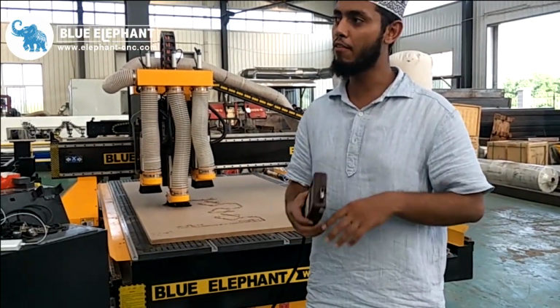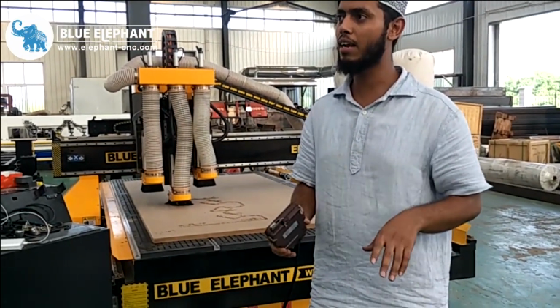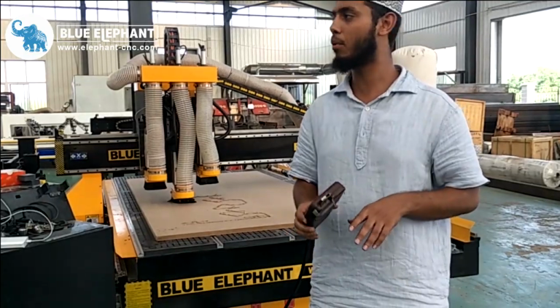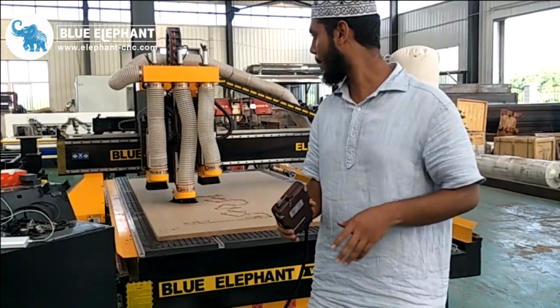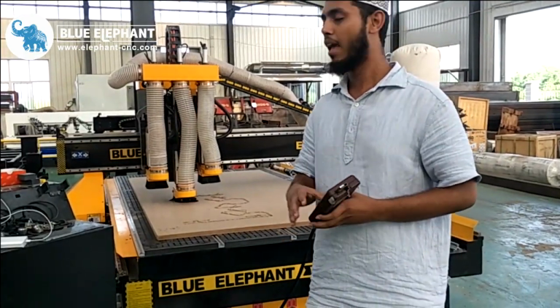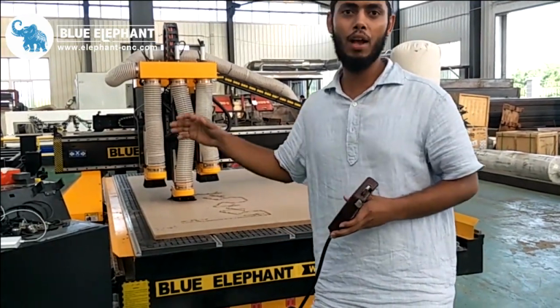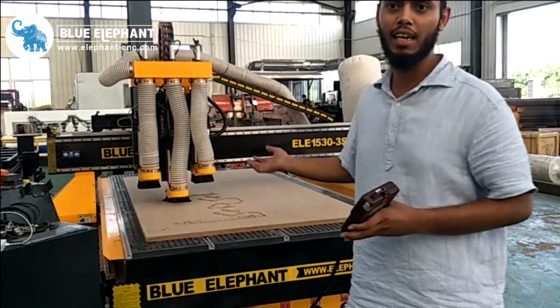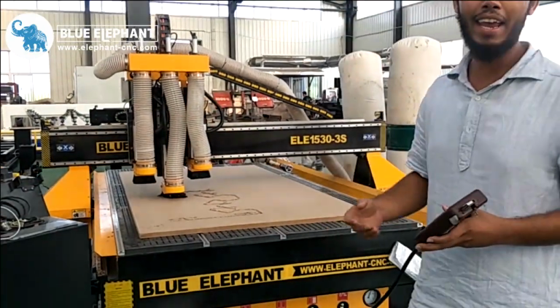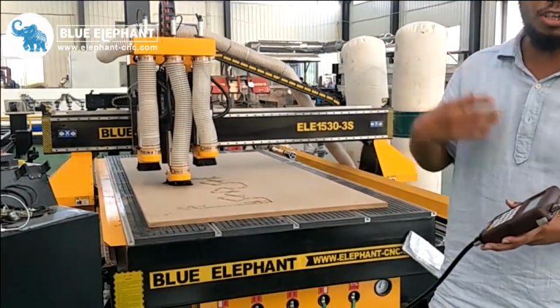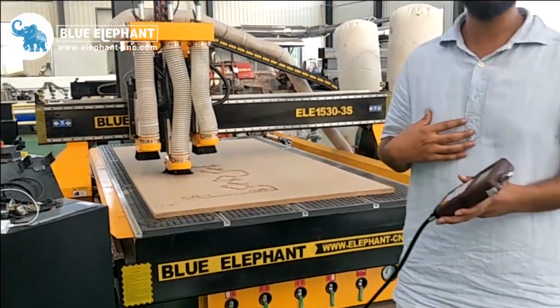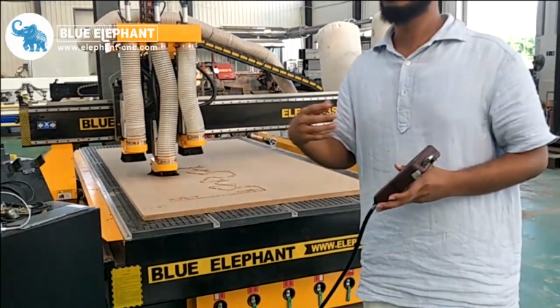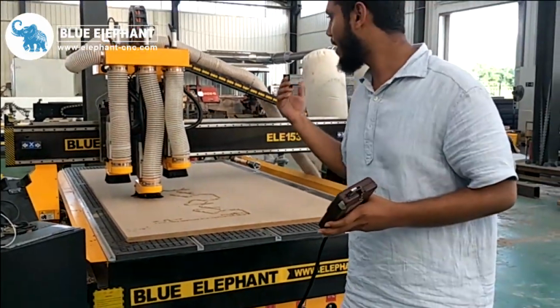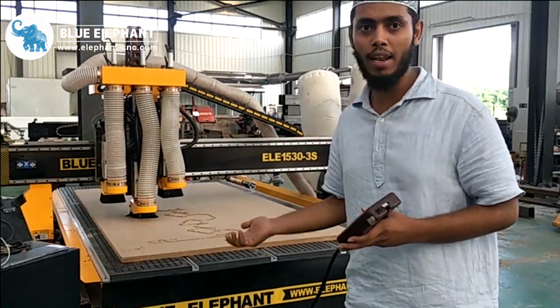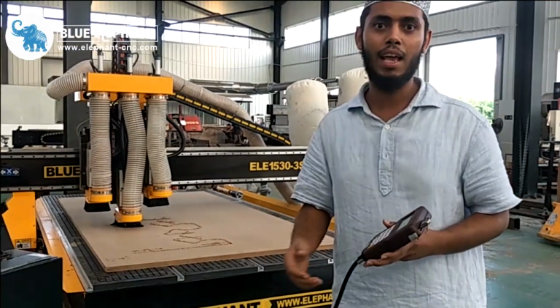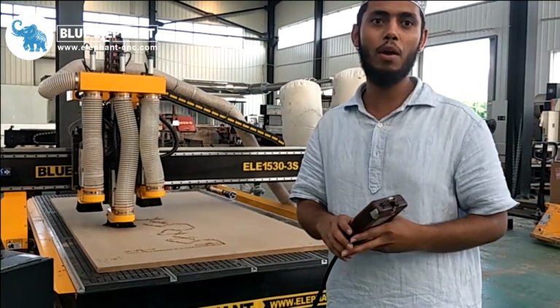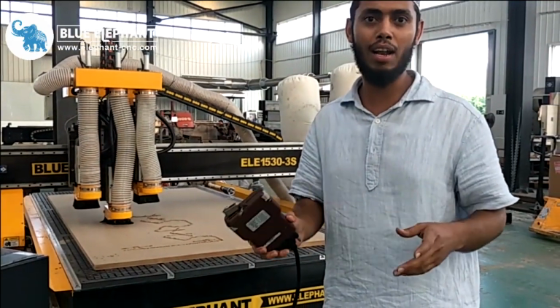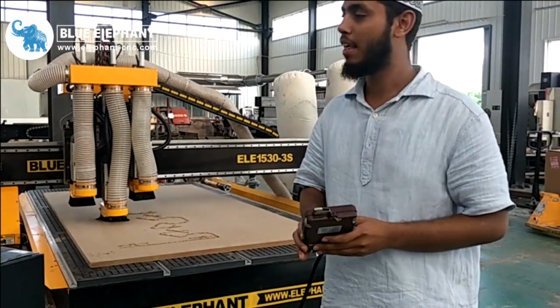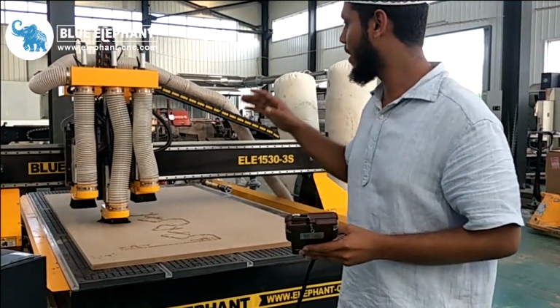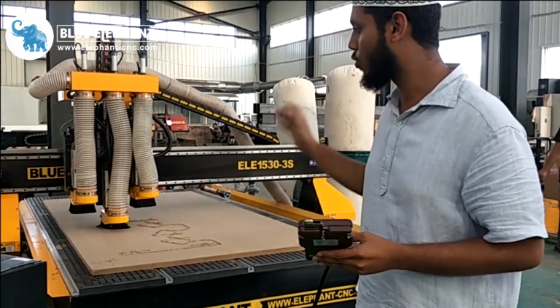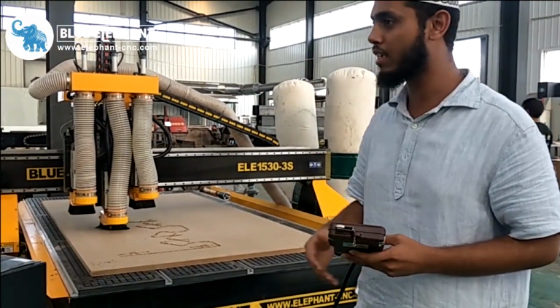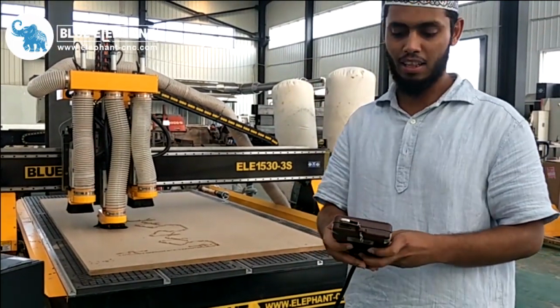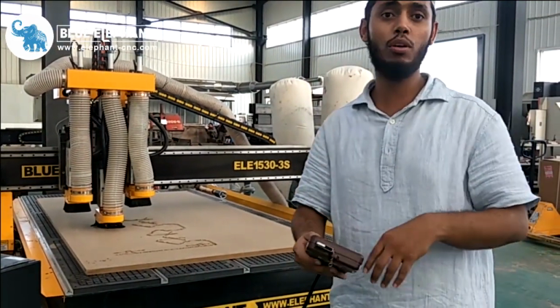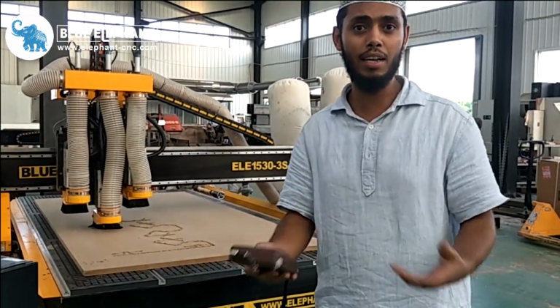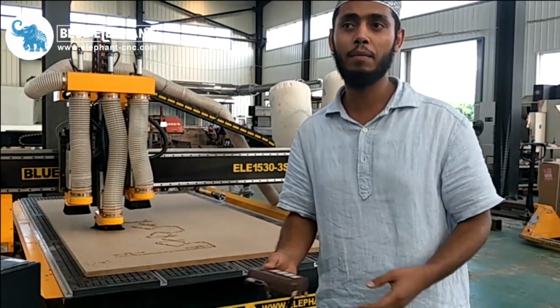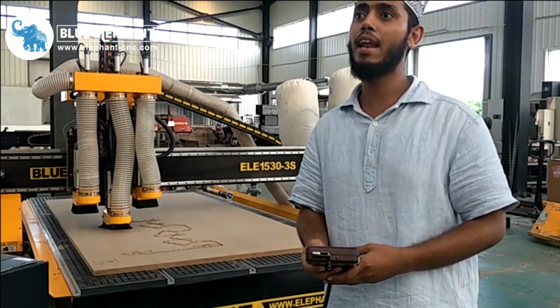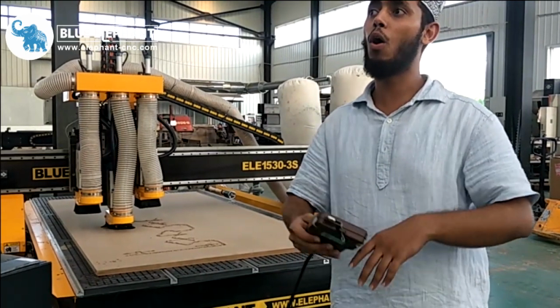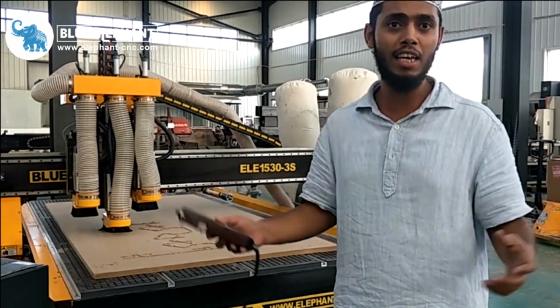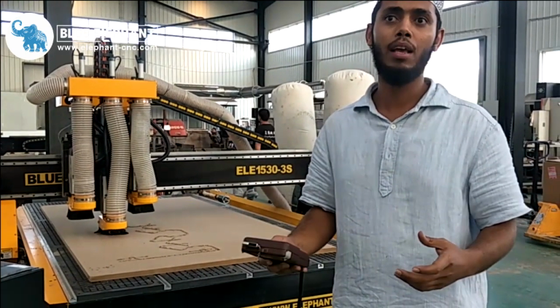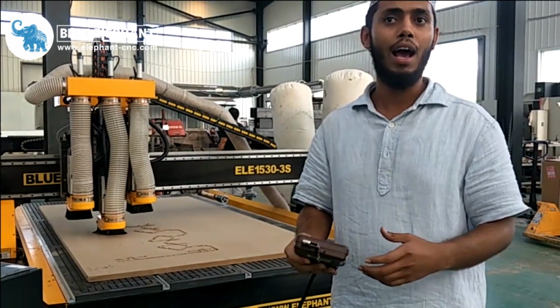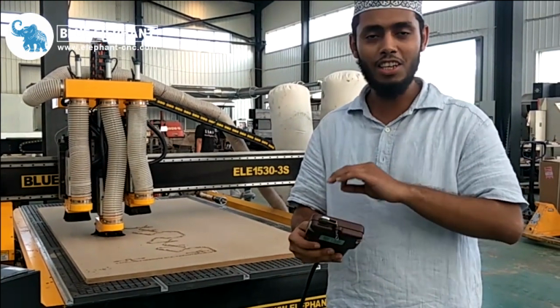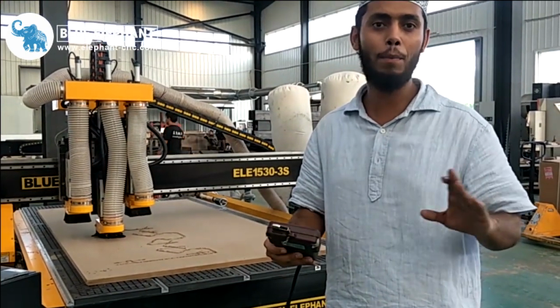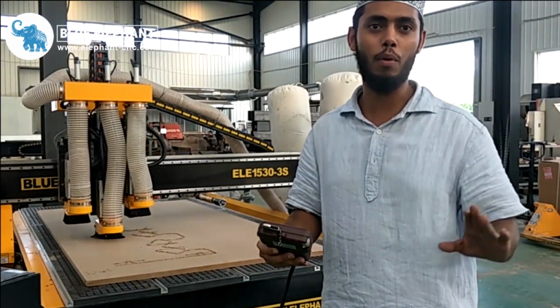I am very, very happy about this company. I came personally to see their quality, and with no doubt, their machines are good quality, the operation is very easy, and all the team here — they are just good people to work with.